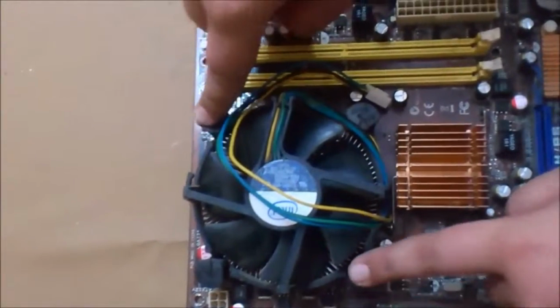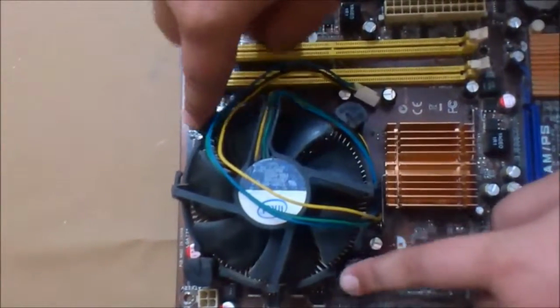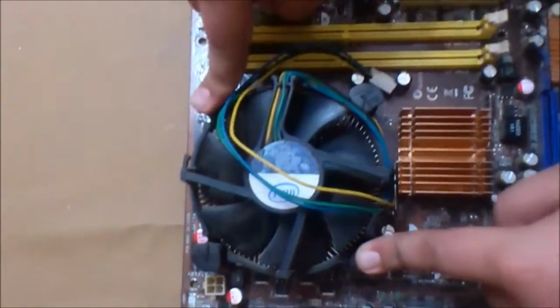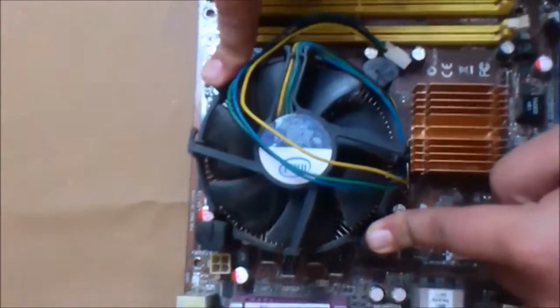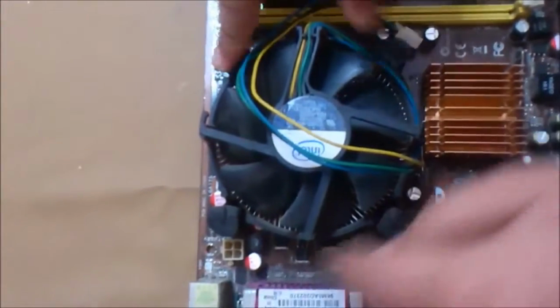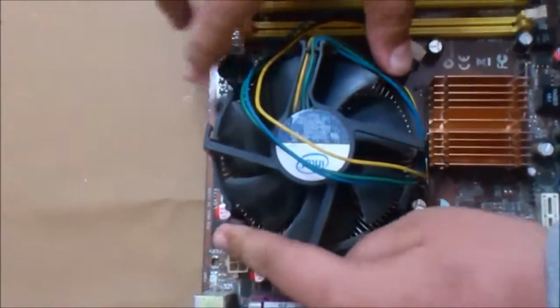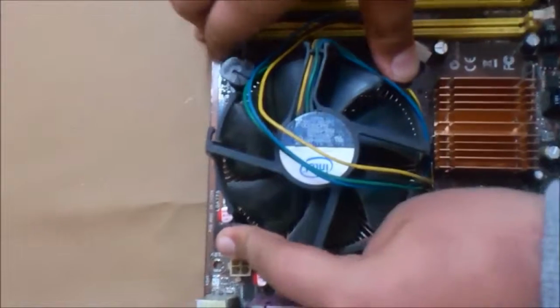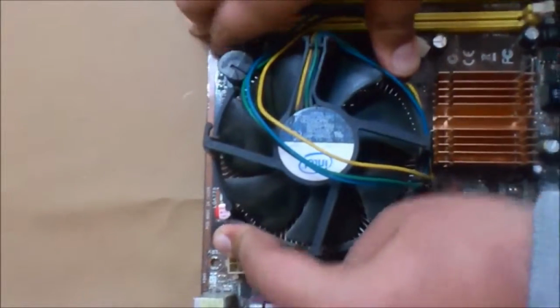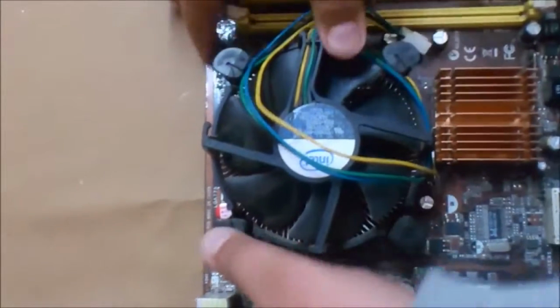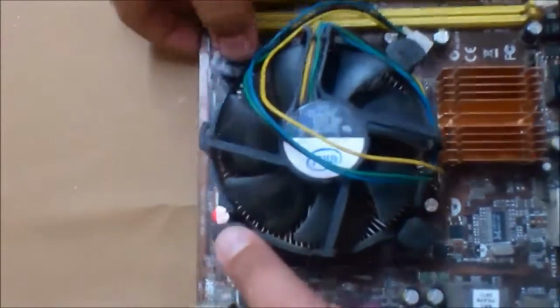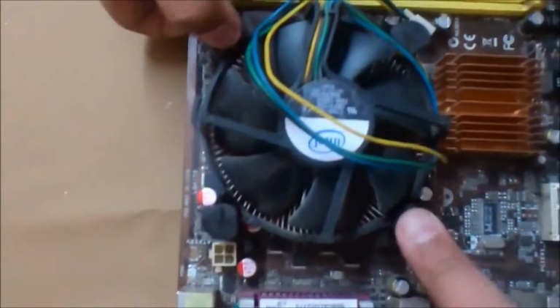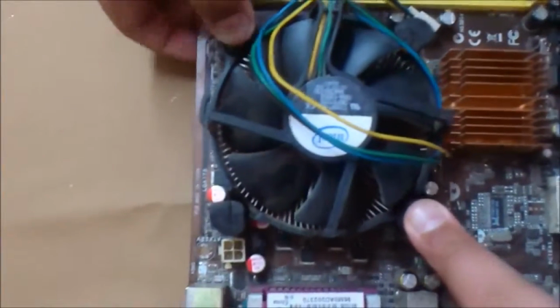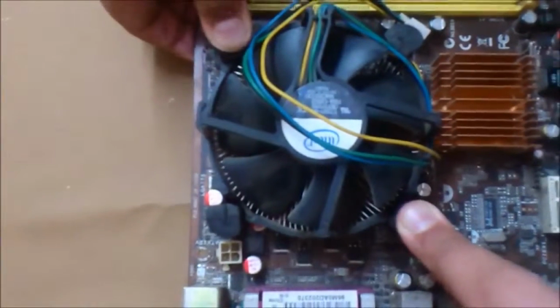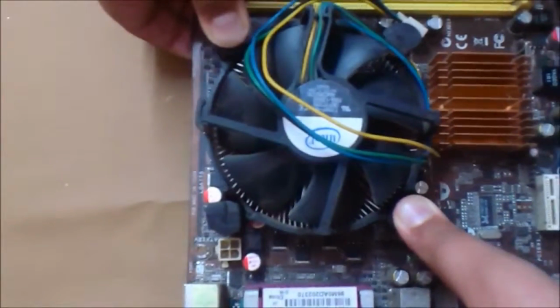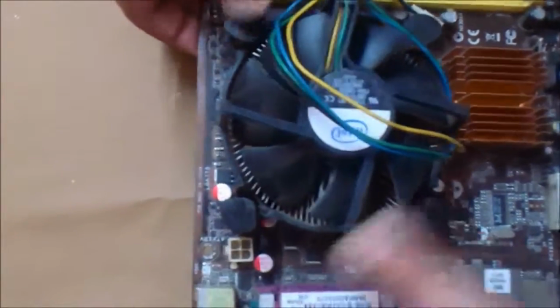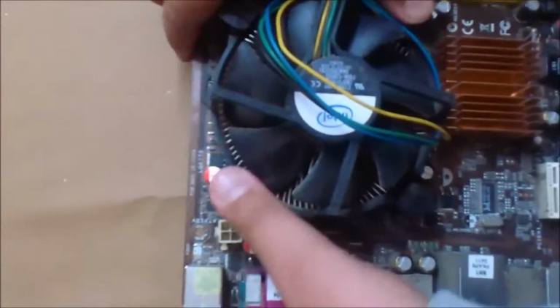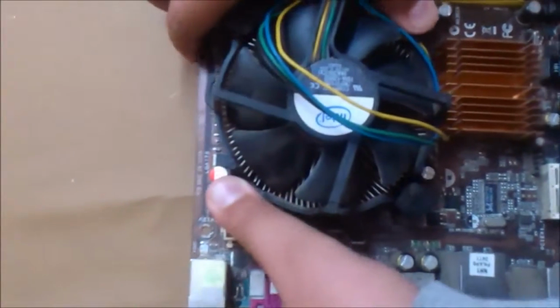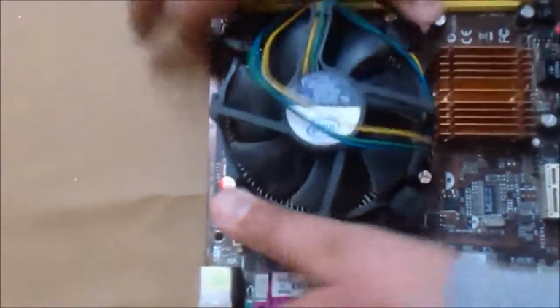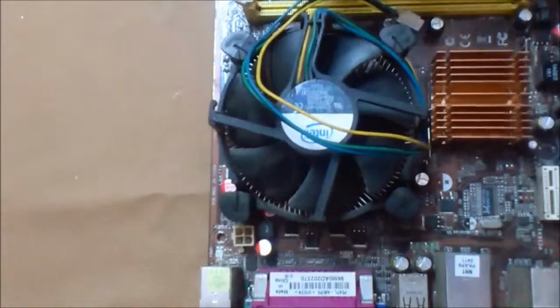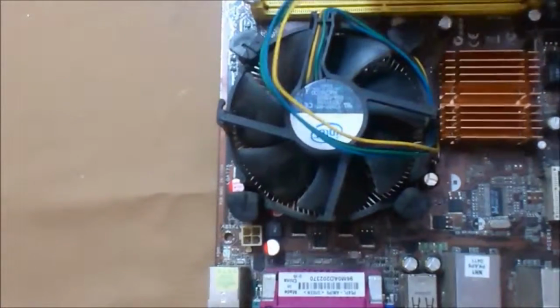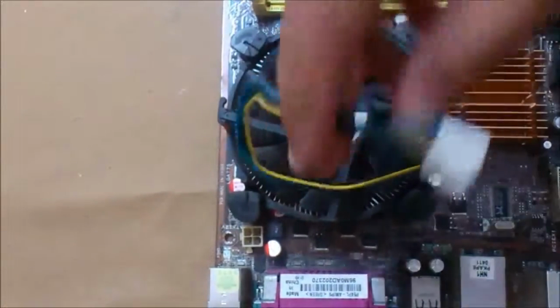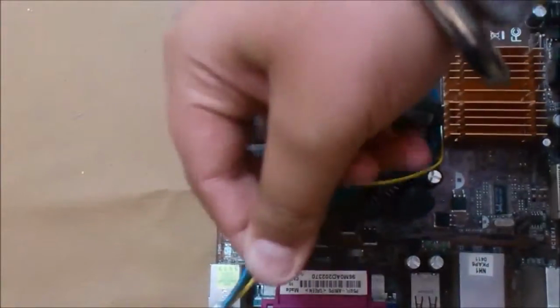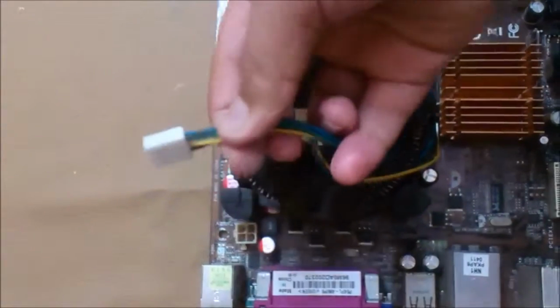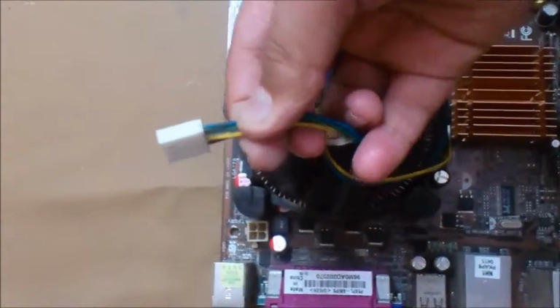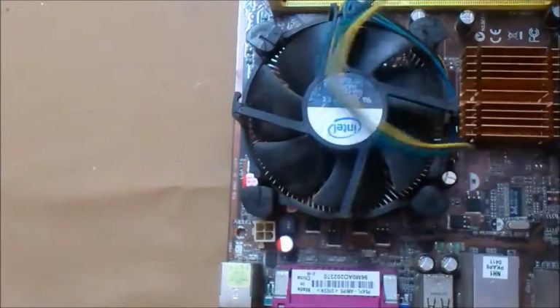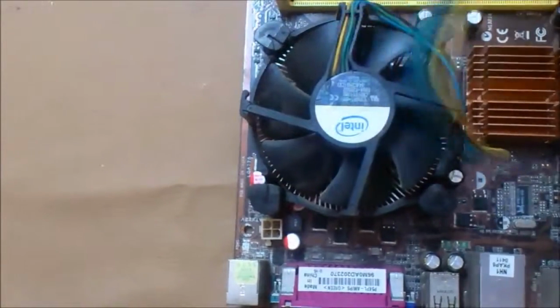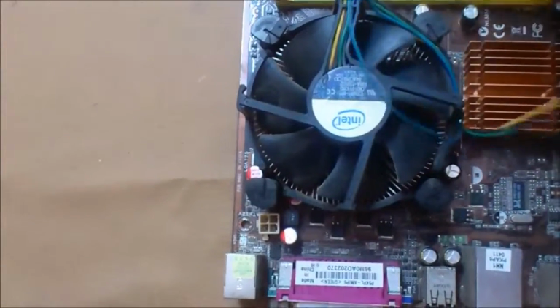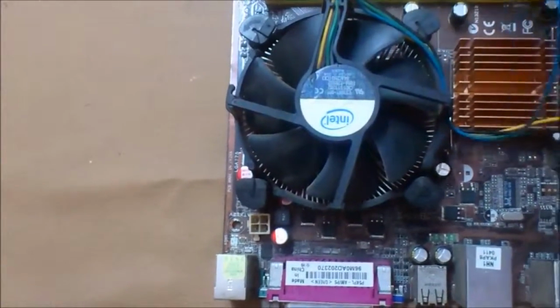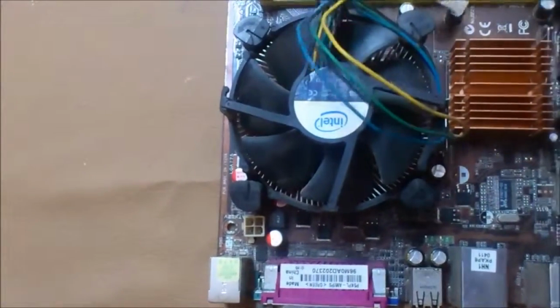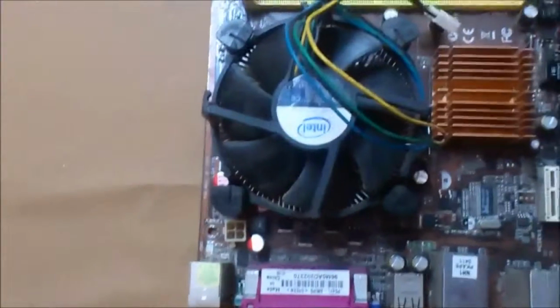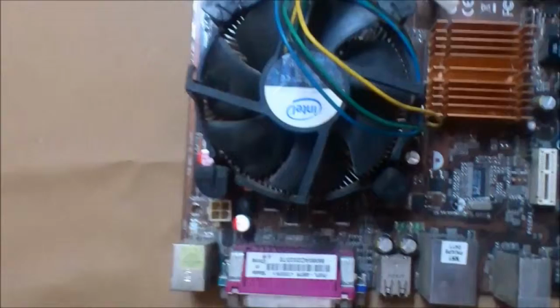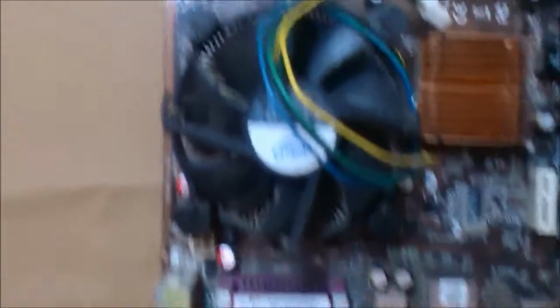I don't have any thermal paste right now so I'm just showing you the process. In an X configuration, just tighten the feet down until you hear a little click.